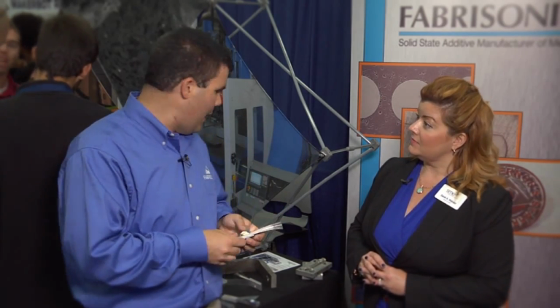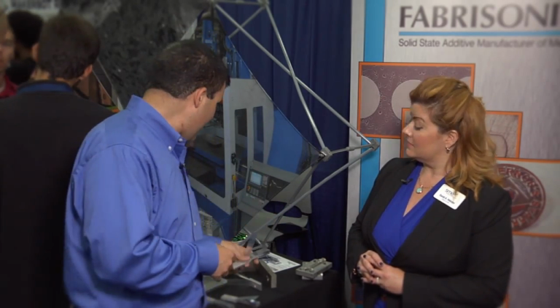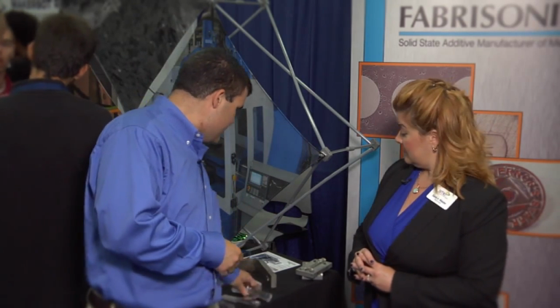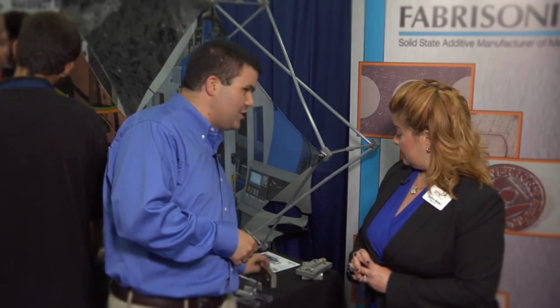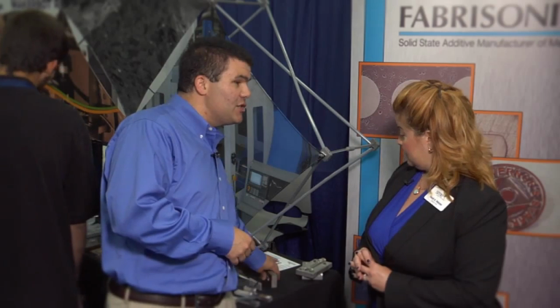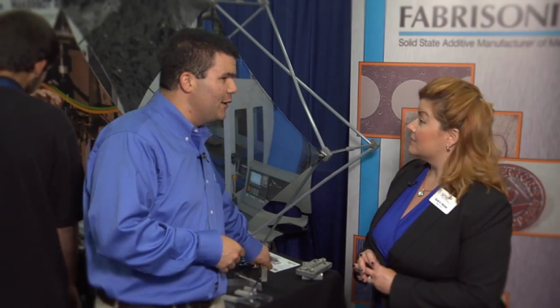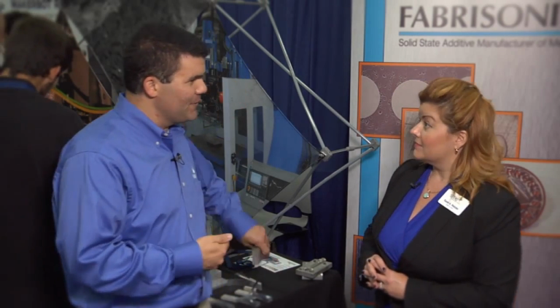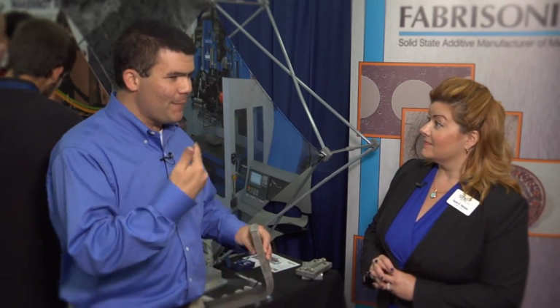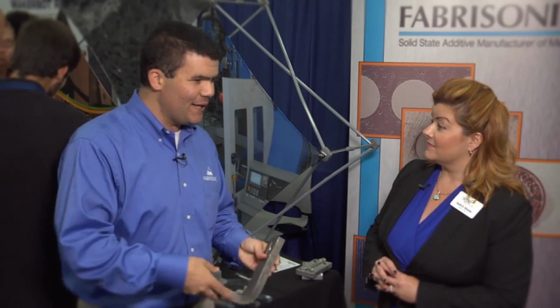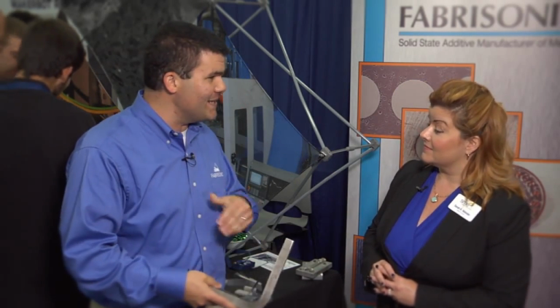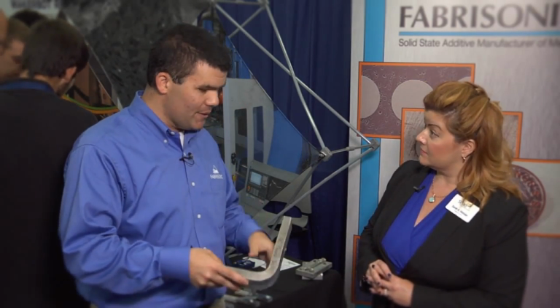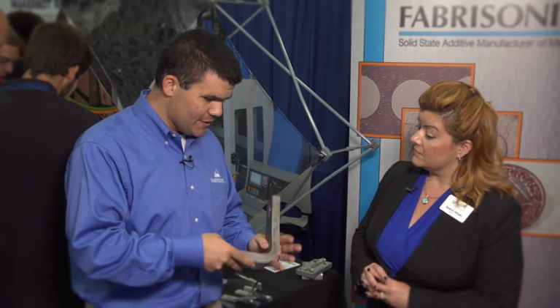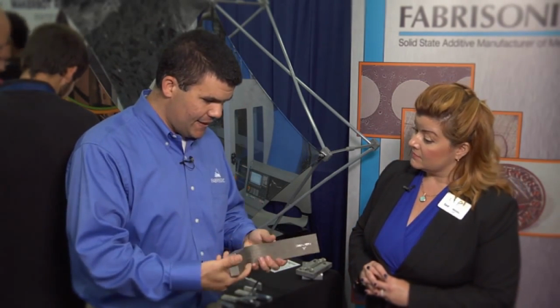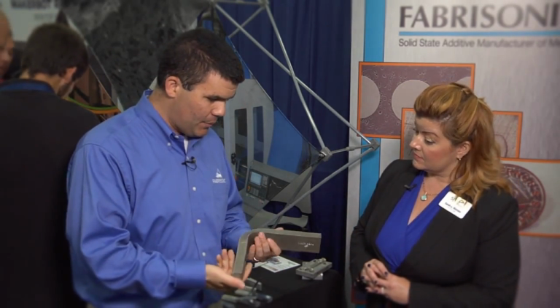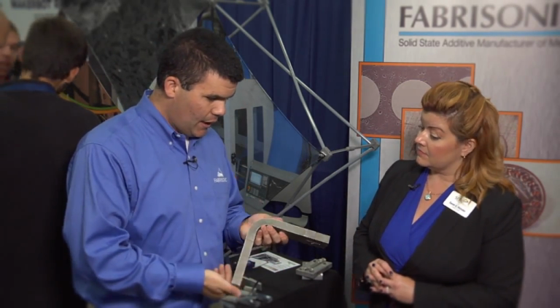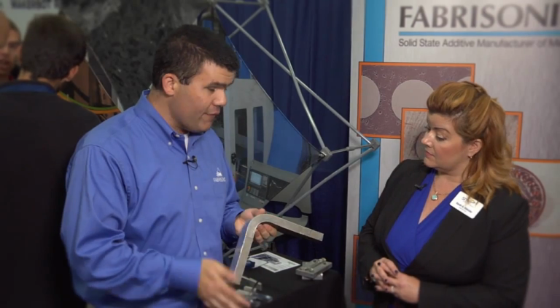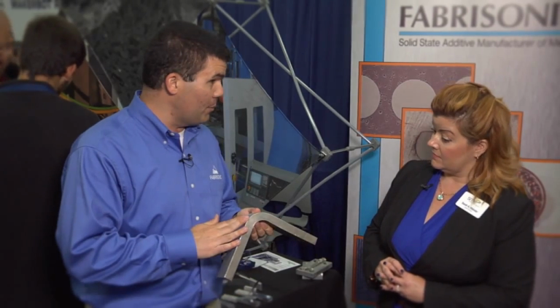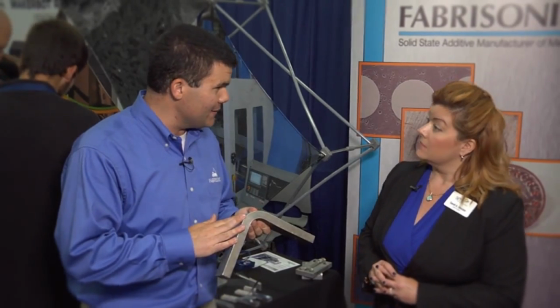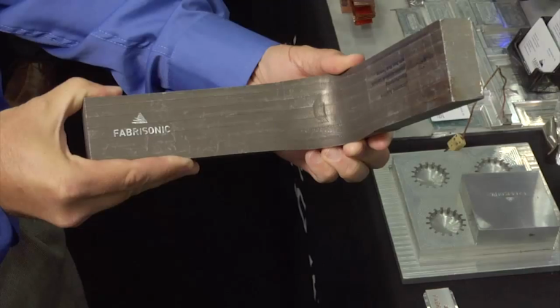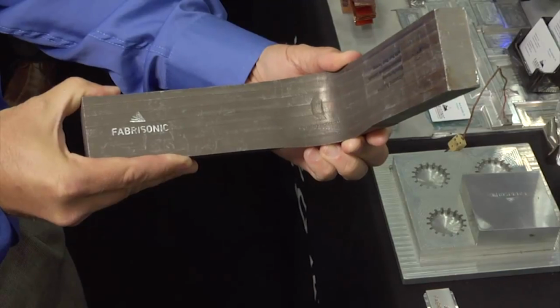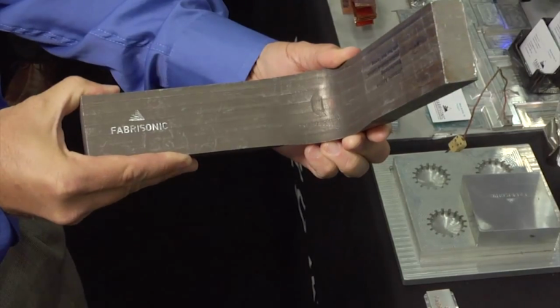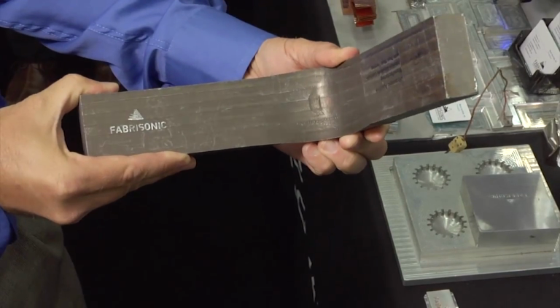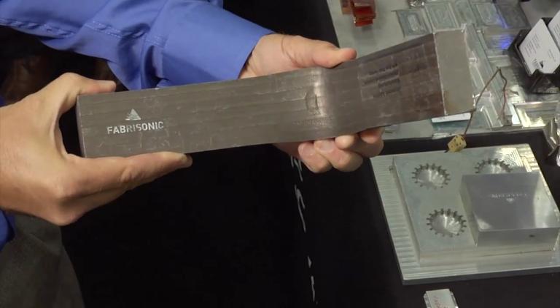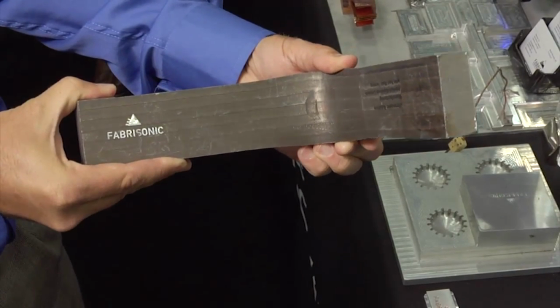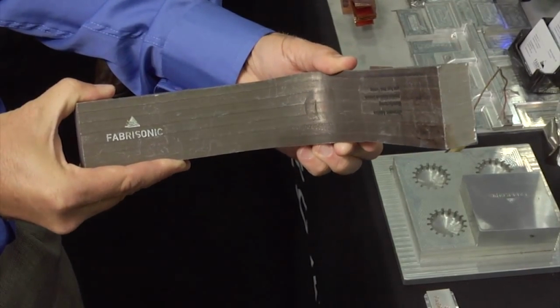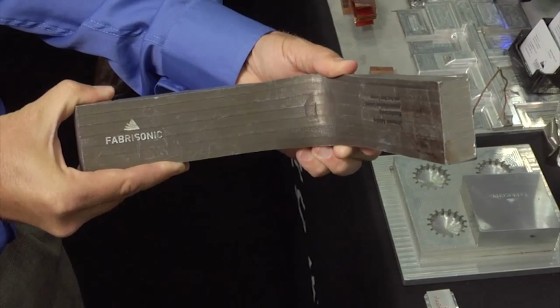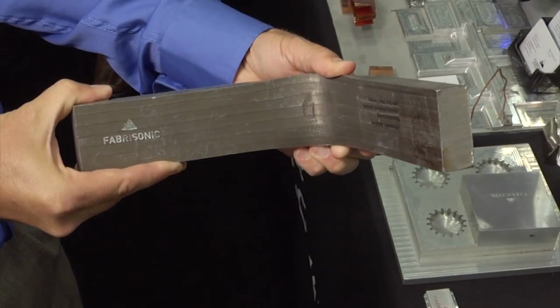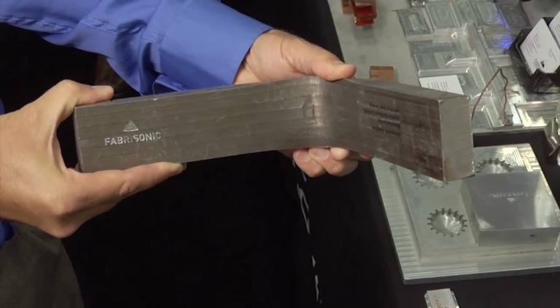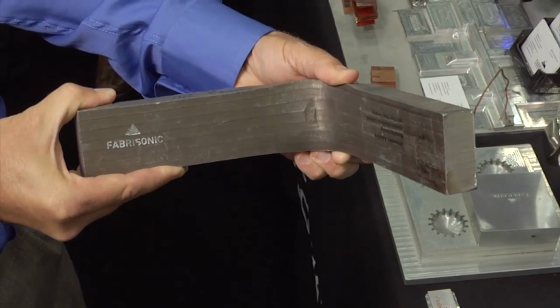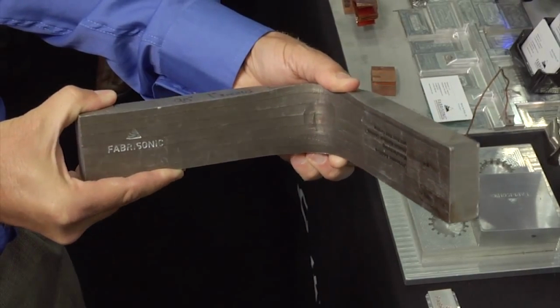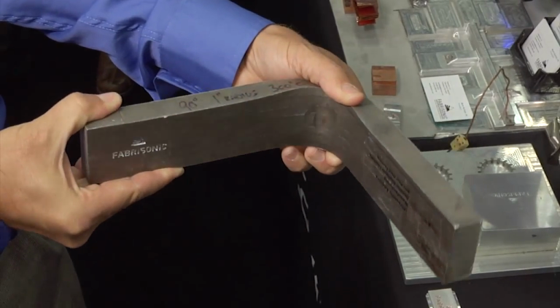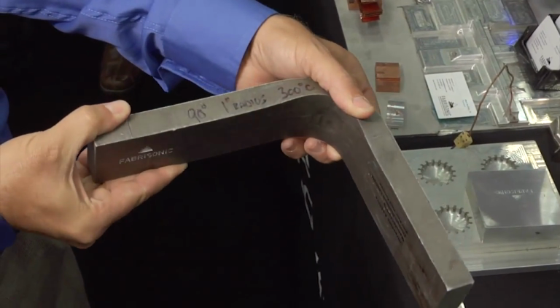The final part is actually custom materials. I mentioned we can combine dissimilar materials. This is an example of an armor product. It is layers of aluminum and titanium, and by combining those layers you can make a material with brand new material properties.